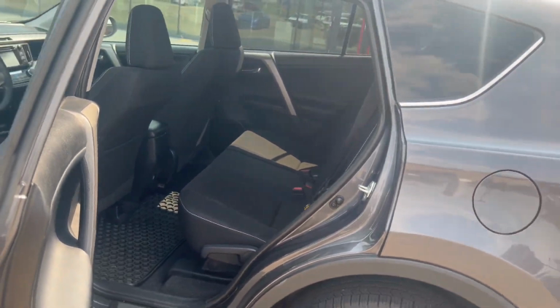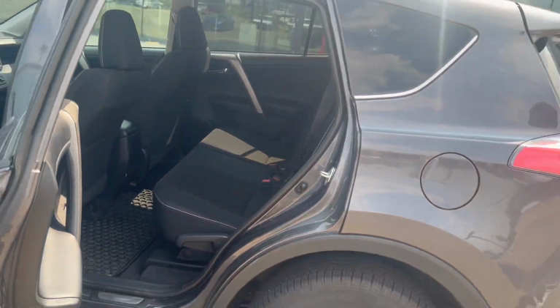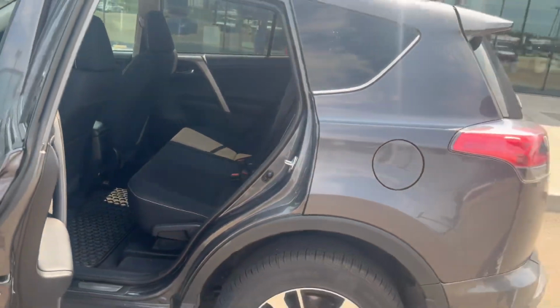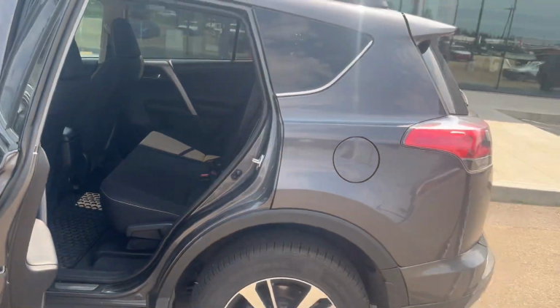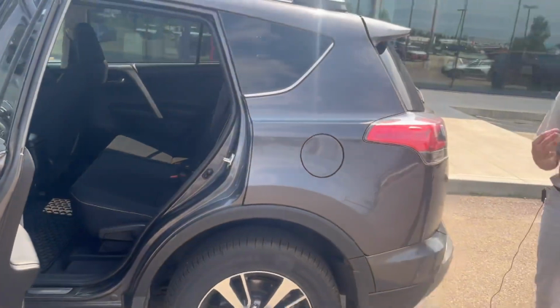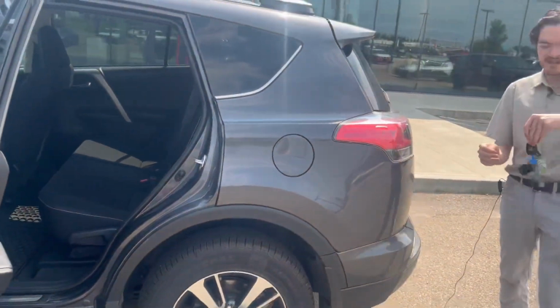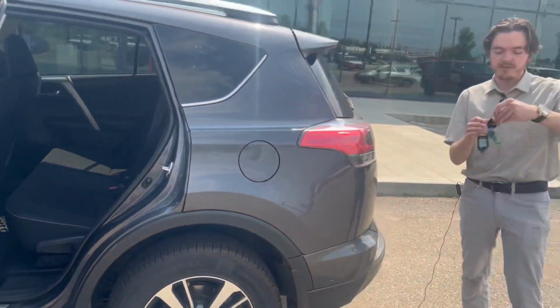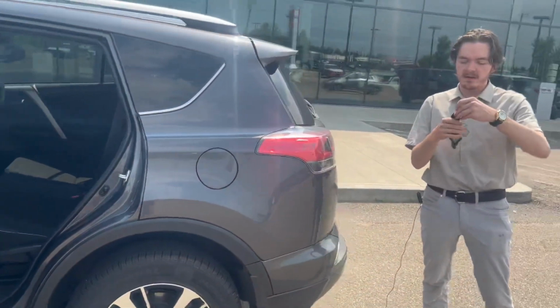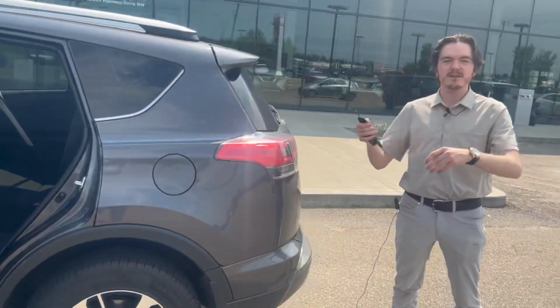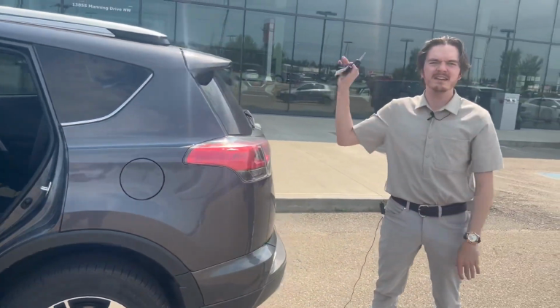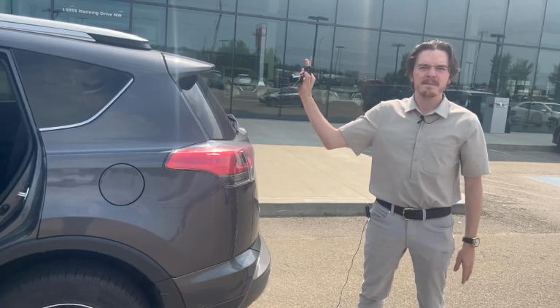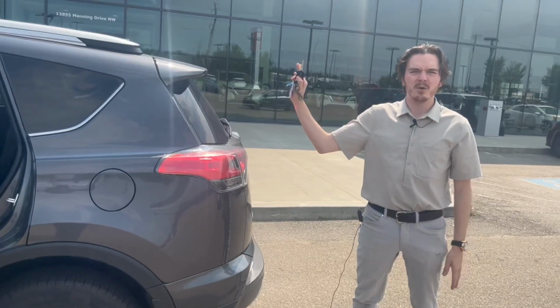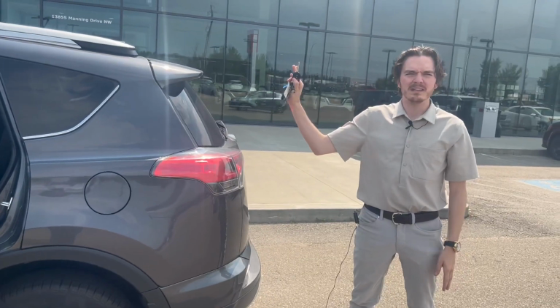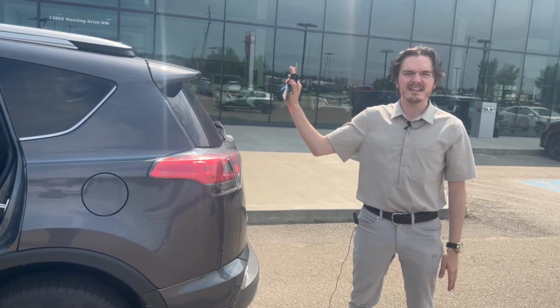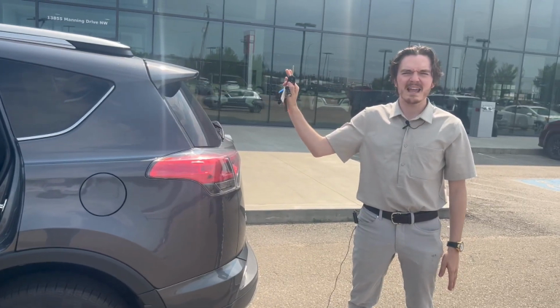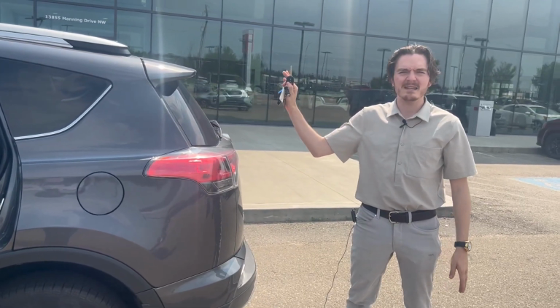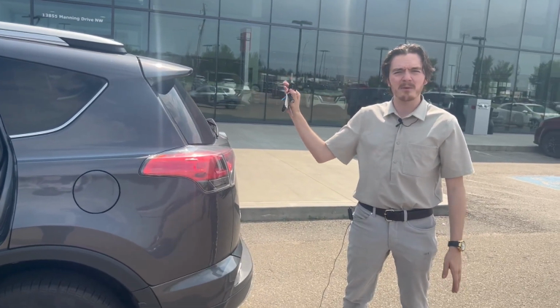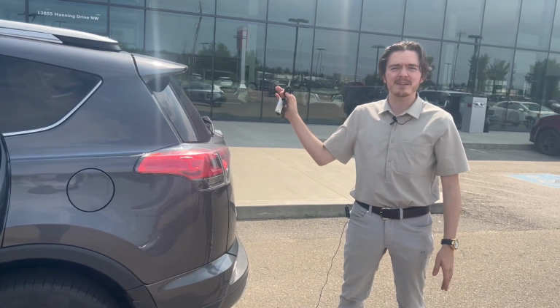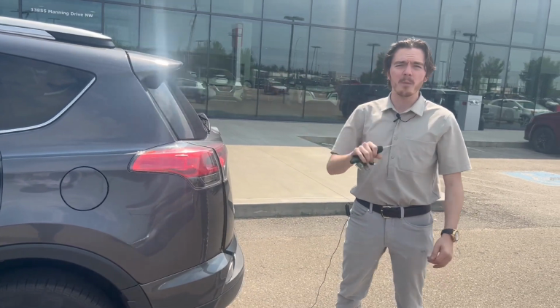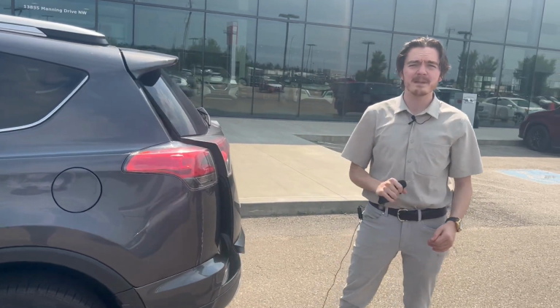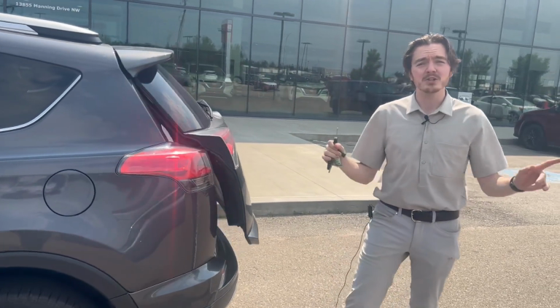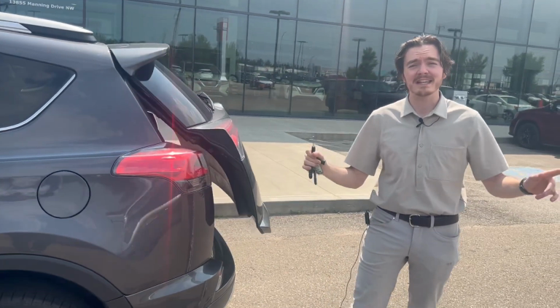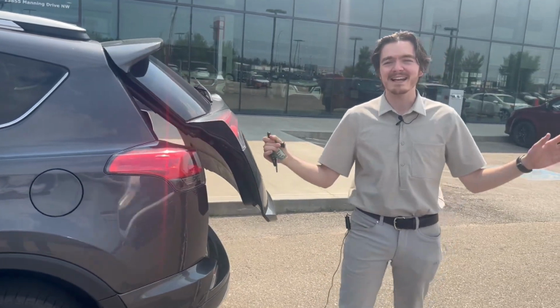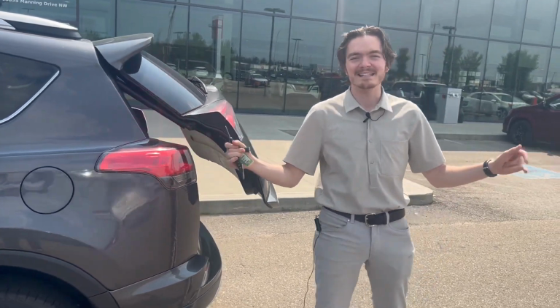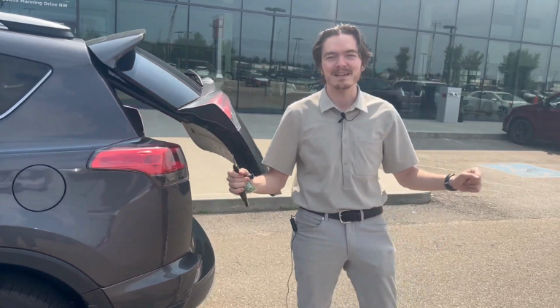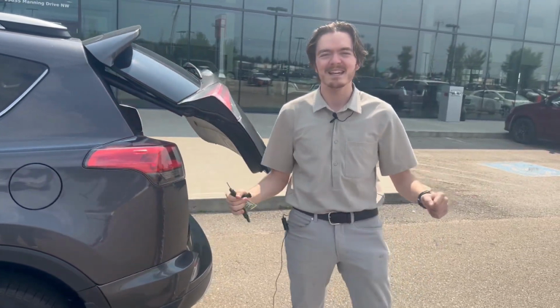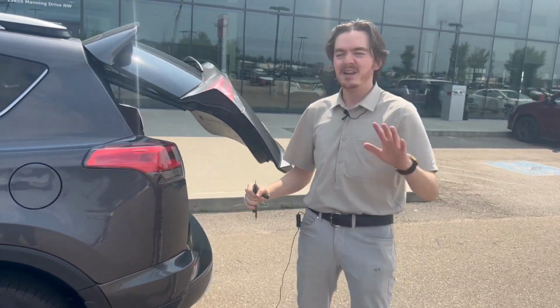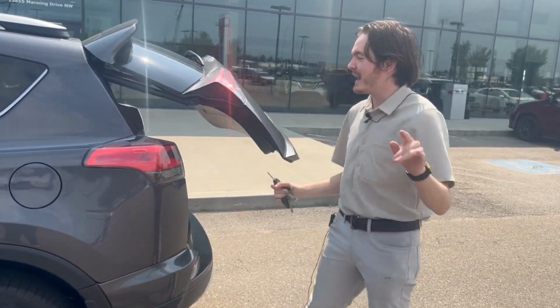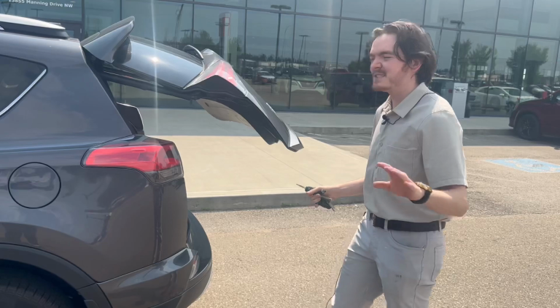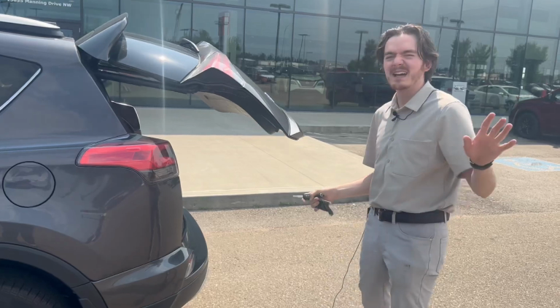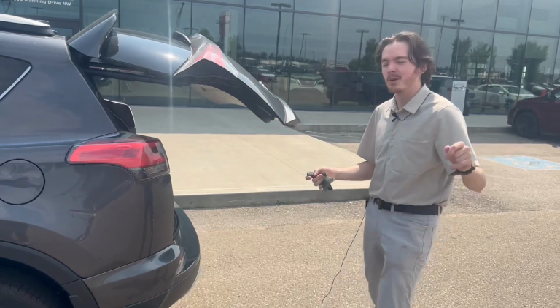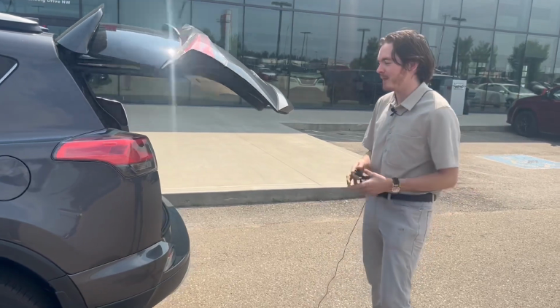The back seats have a 40-60 split and are able to be folded down. One press on the key fob here — hold like this — and the power lift gate opens up just like that. Easy peasy, no hands, no touch, no problem.